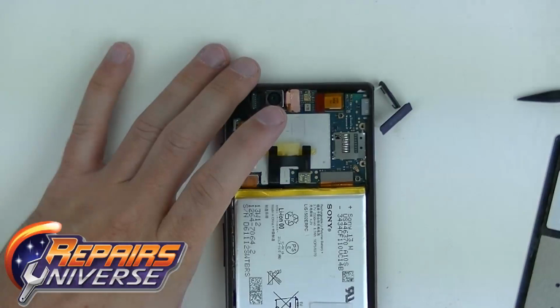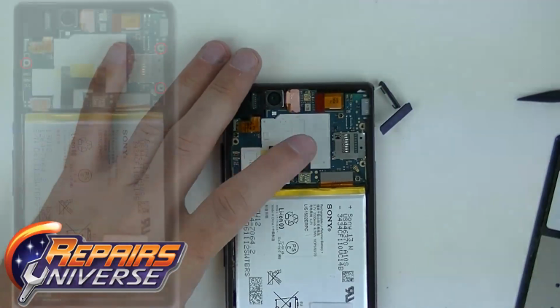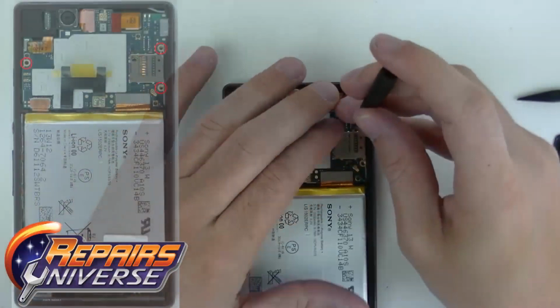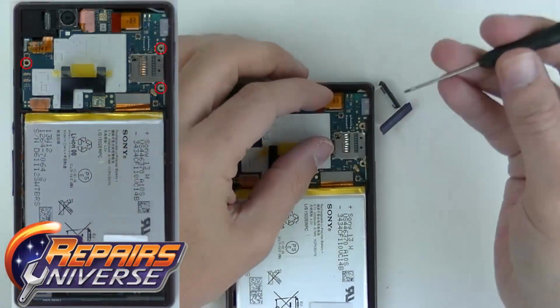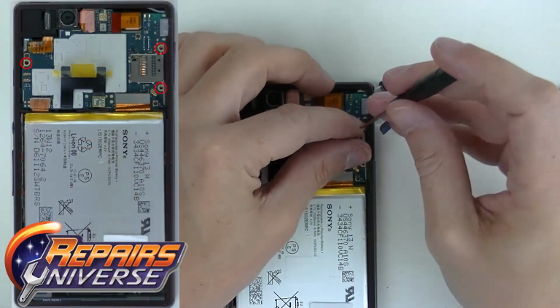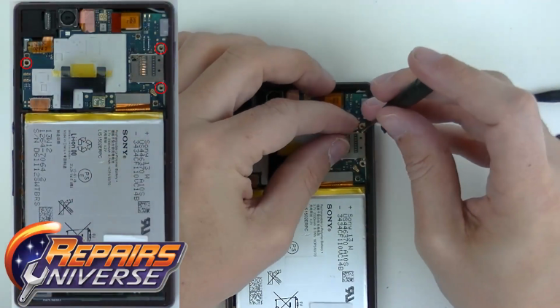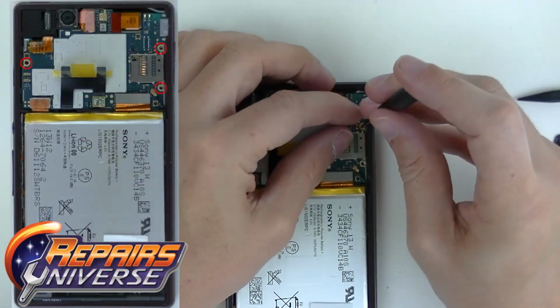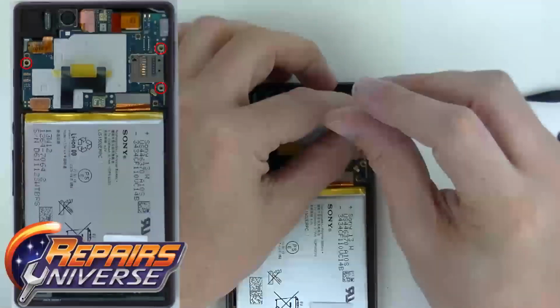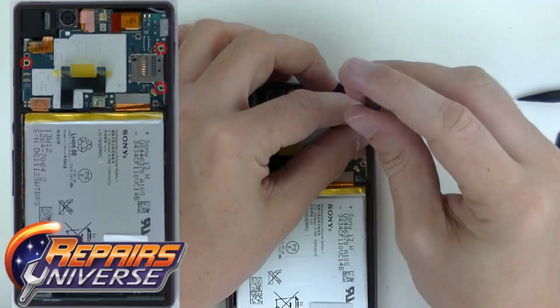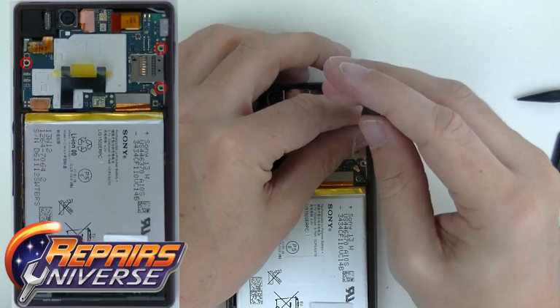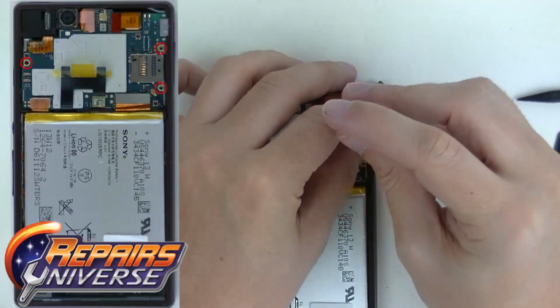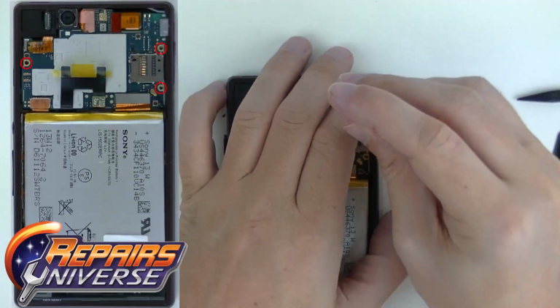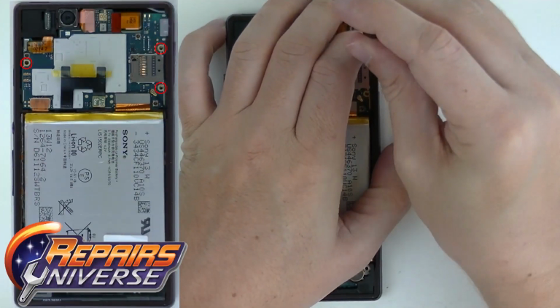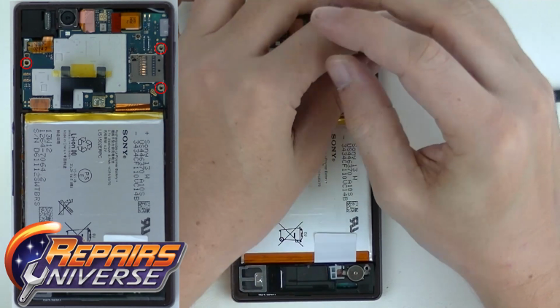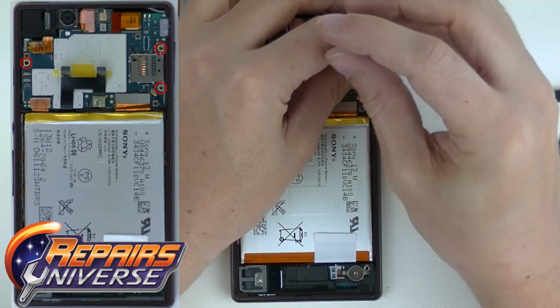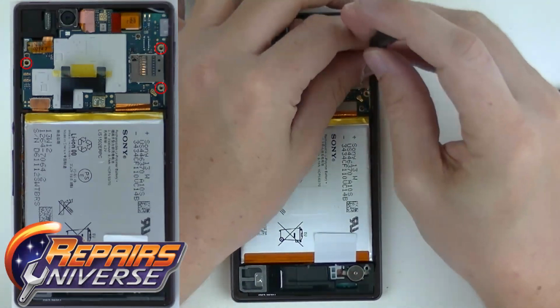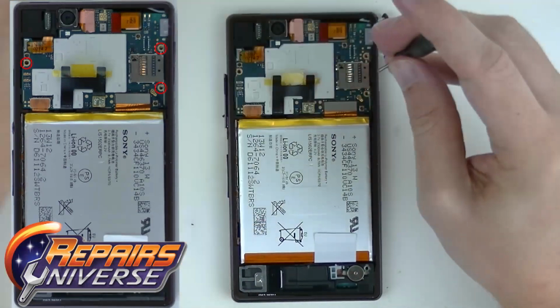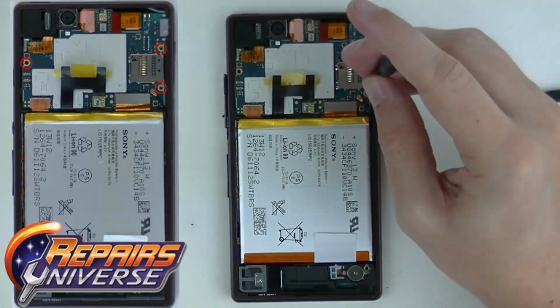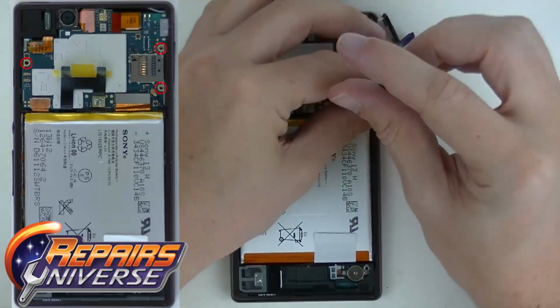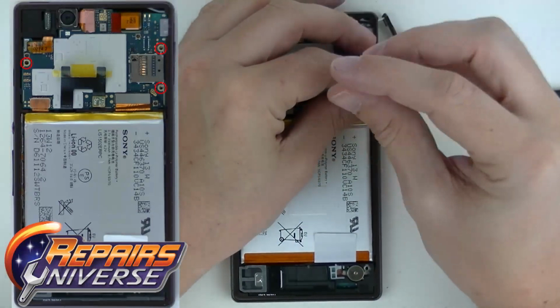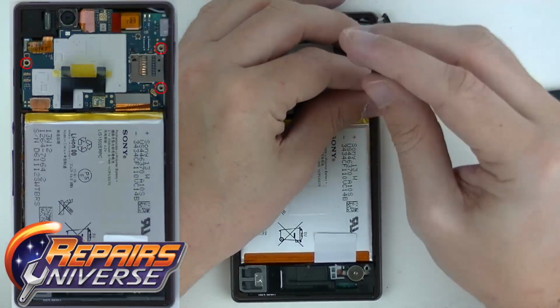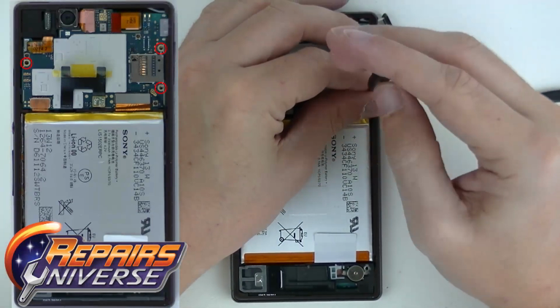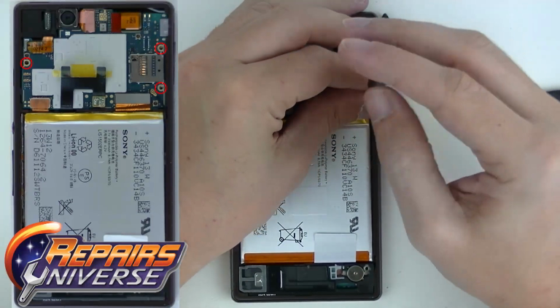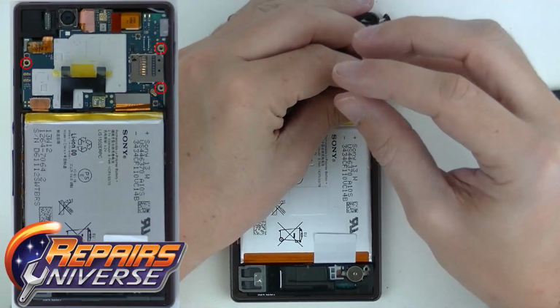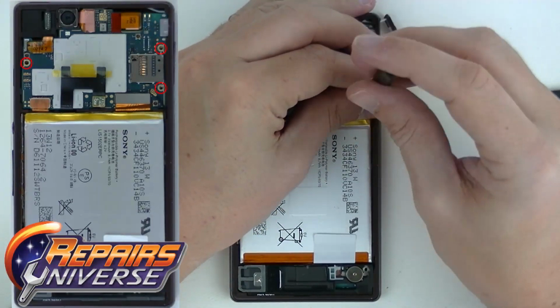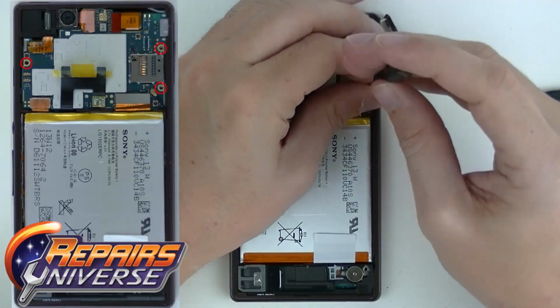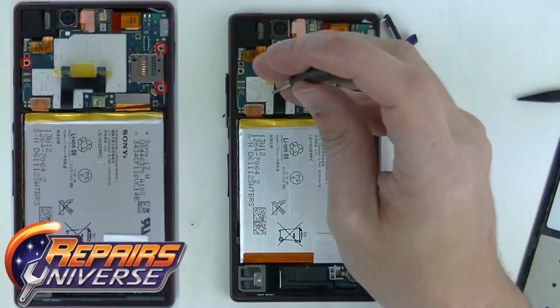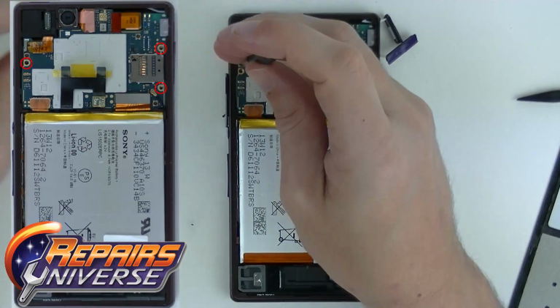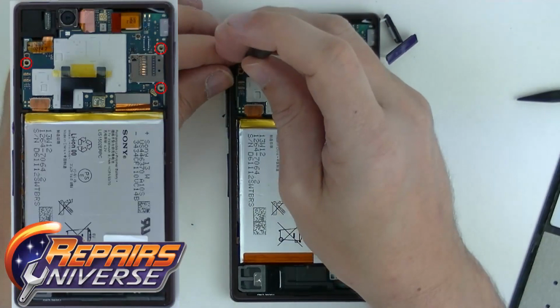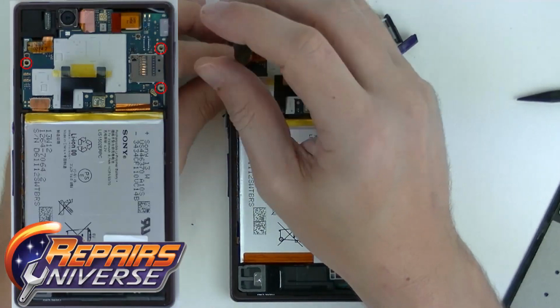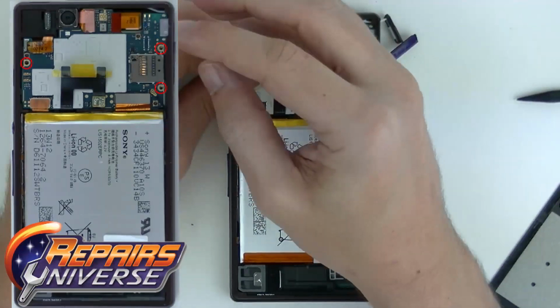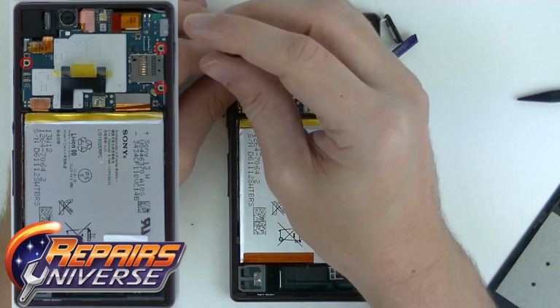Now we have four screws that we need to take care of. Grab our Phillips screwdriver and go ahead and take them out. Follow the left side and you're going to see our little diagram. Take your time here — they're all the same screws, so go ahead and put them in one little order.